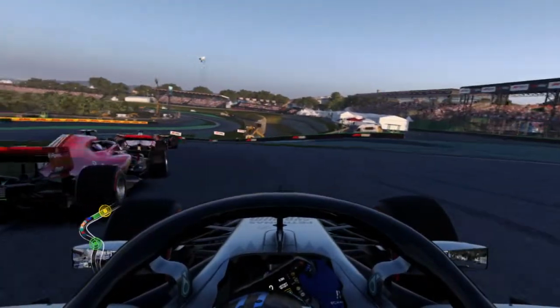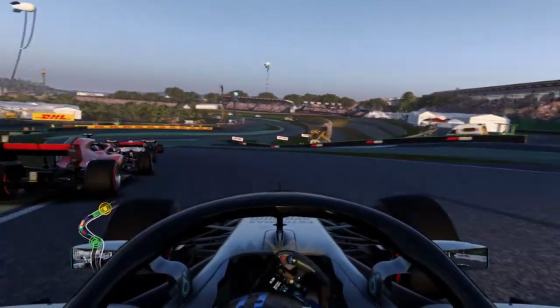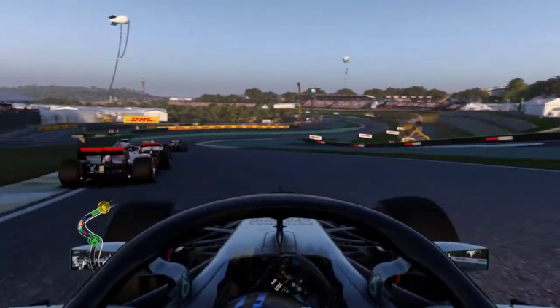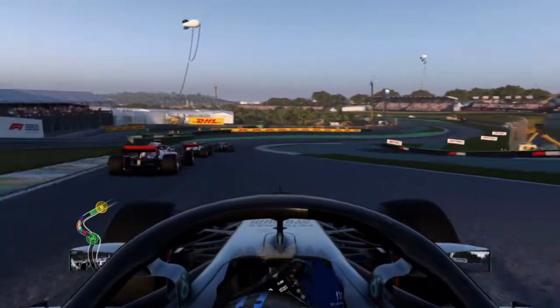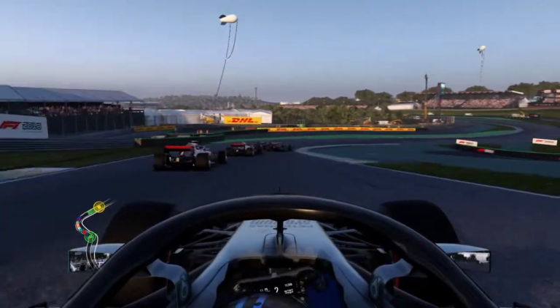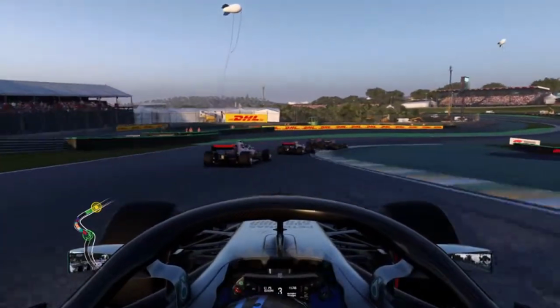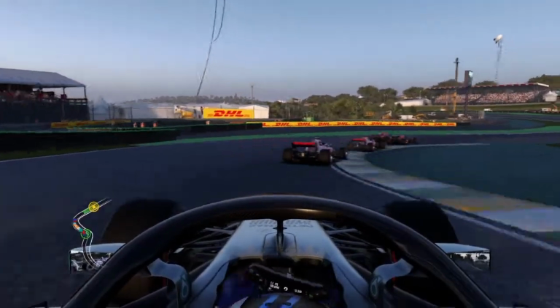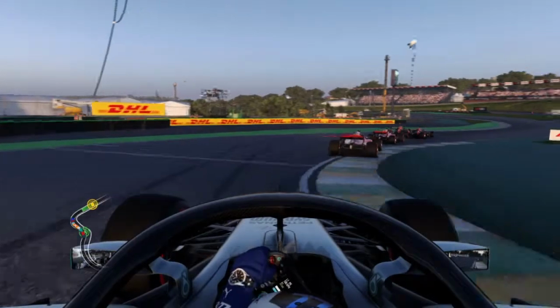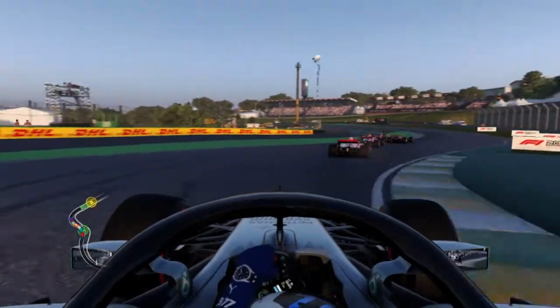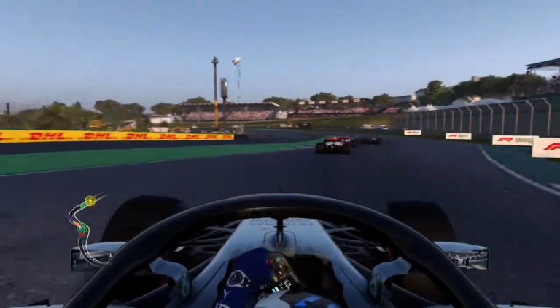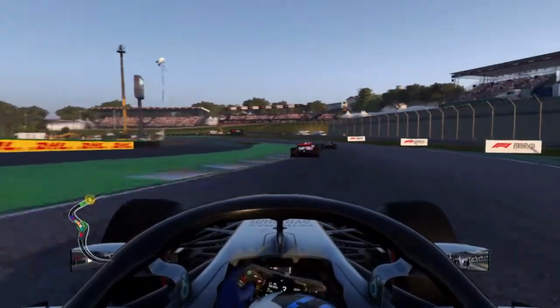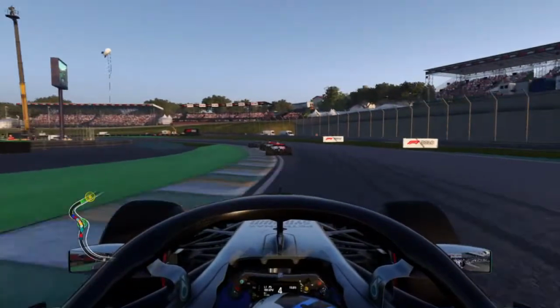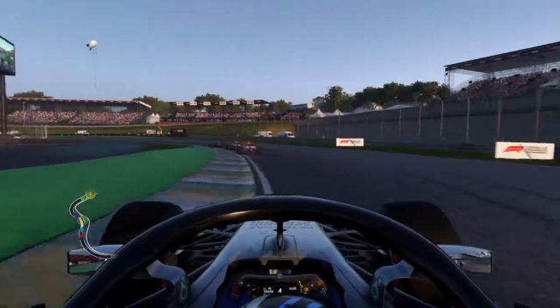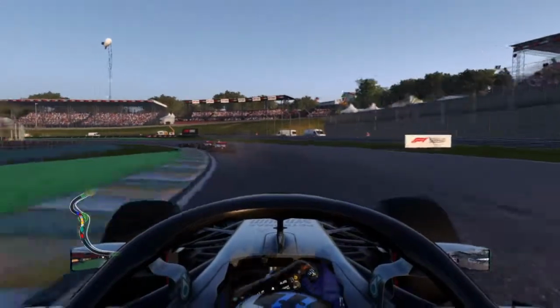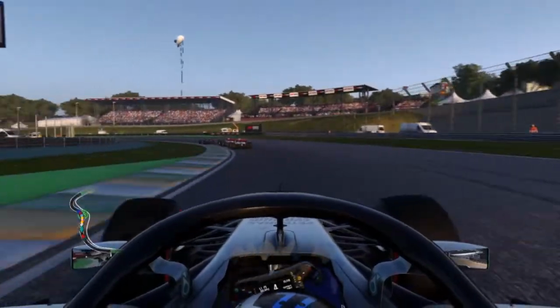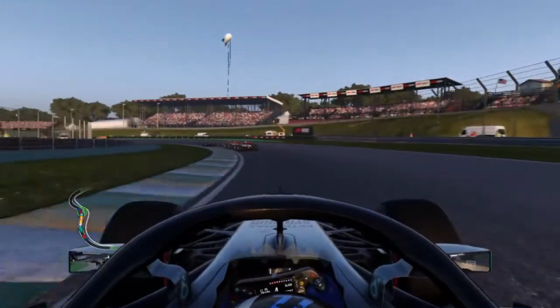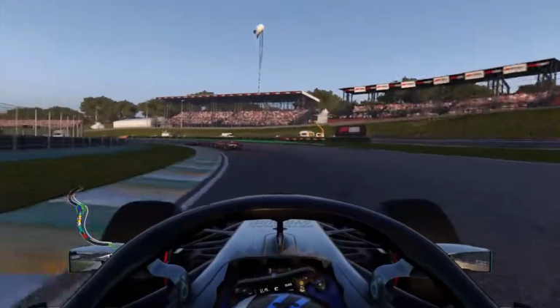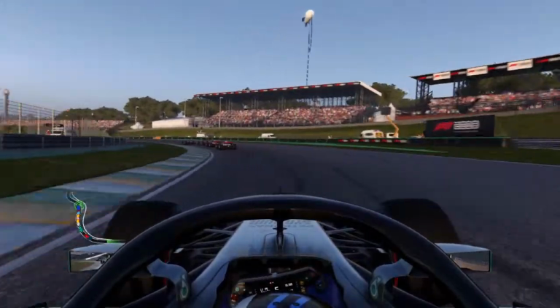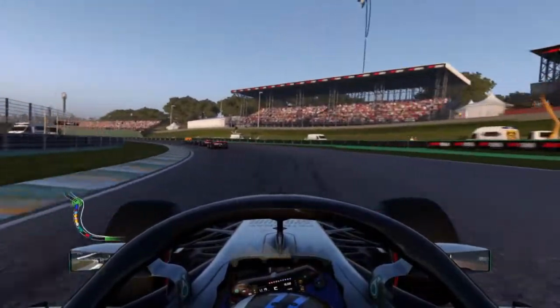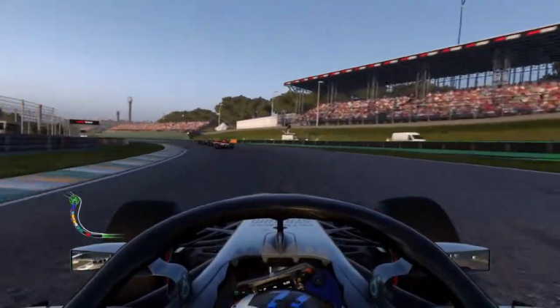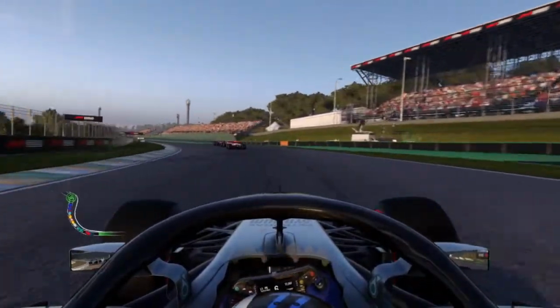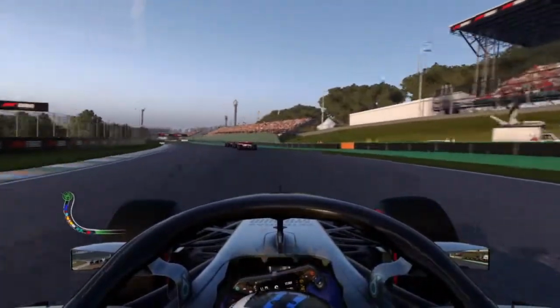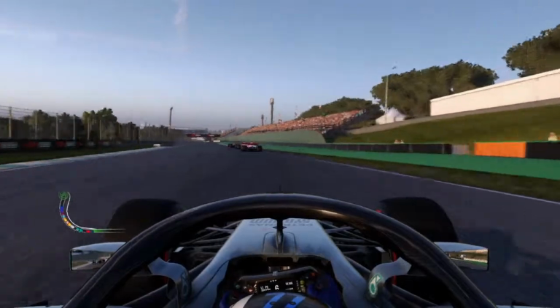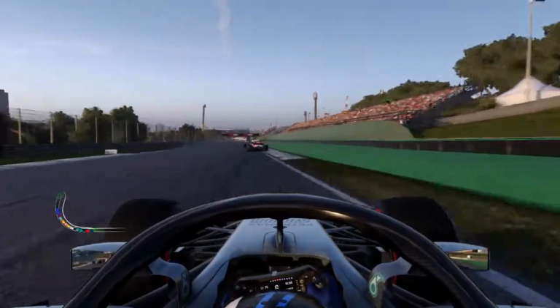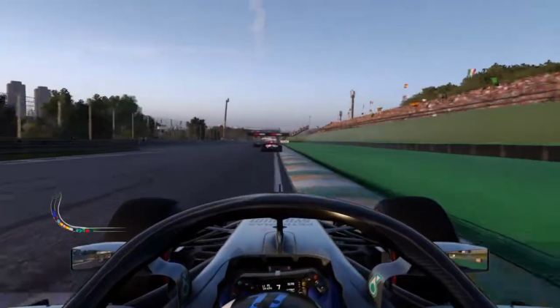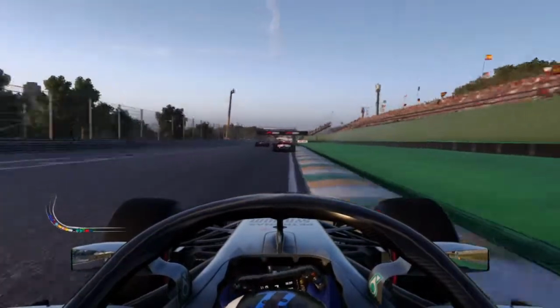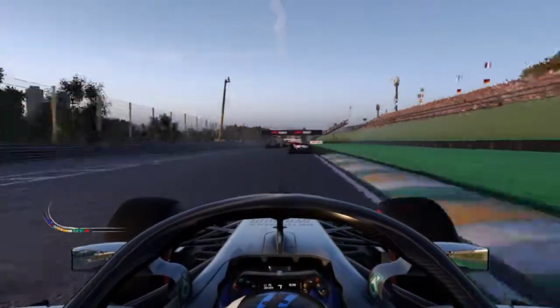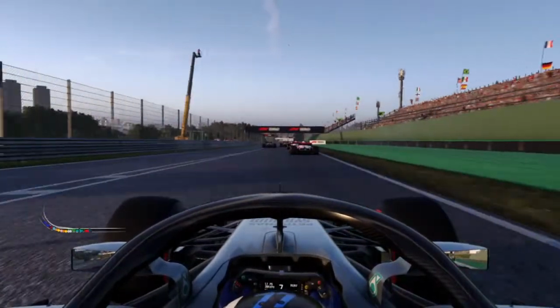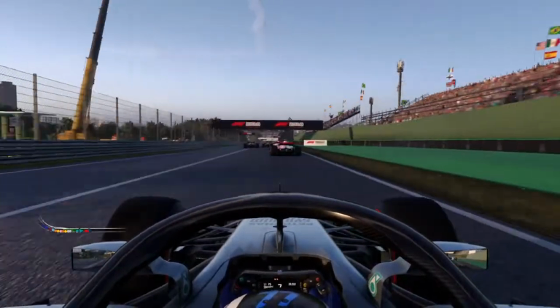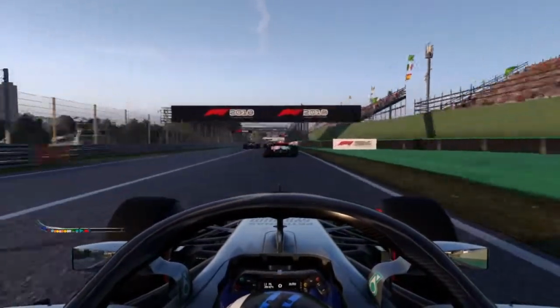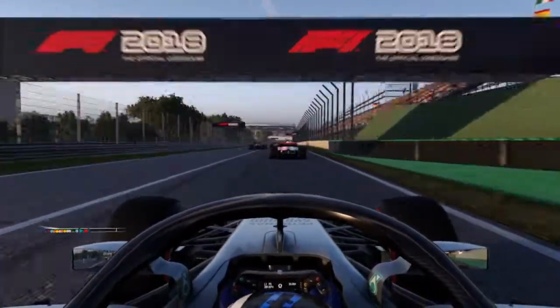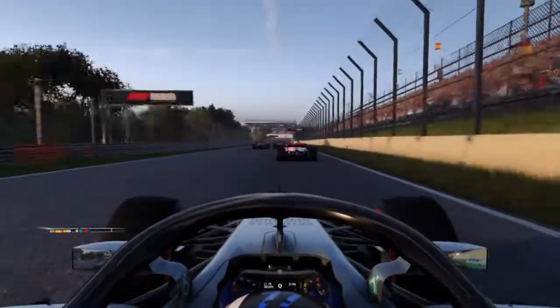See how I'm heading downhill on the Senna S — named after Ayrton Senna. Rest in peace. Passed away in San Marino in 1994.